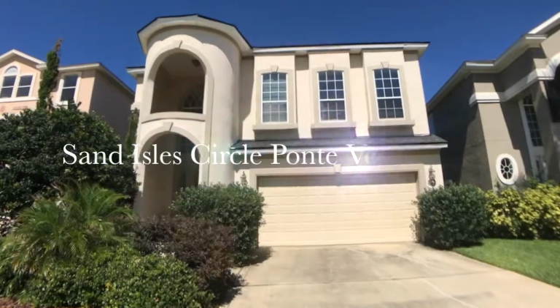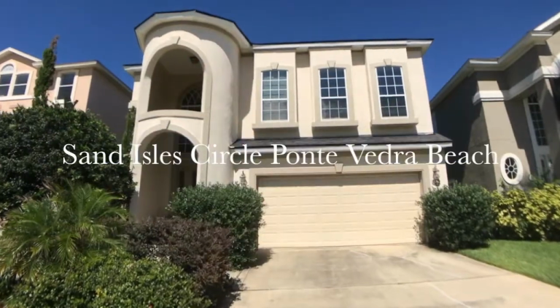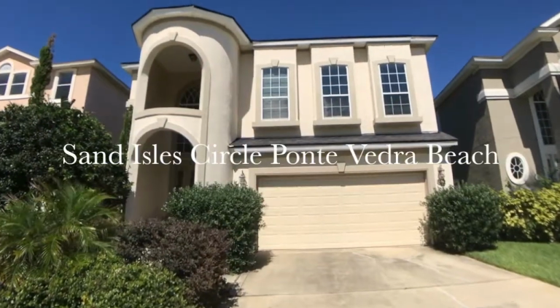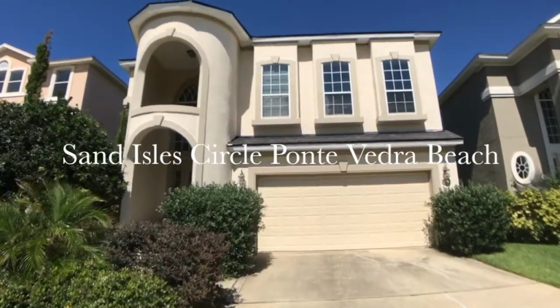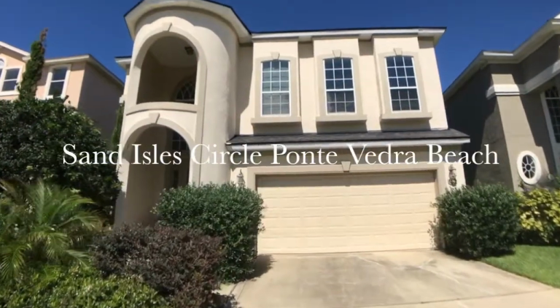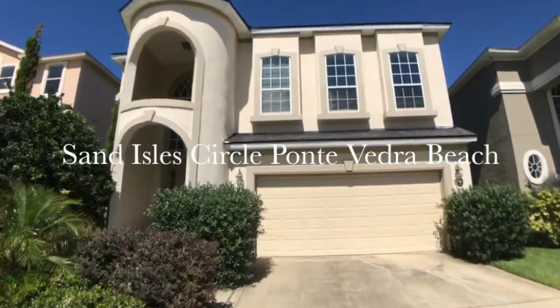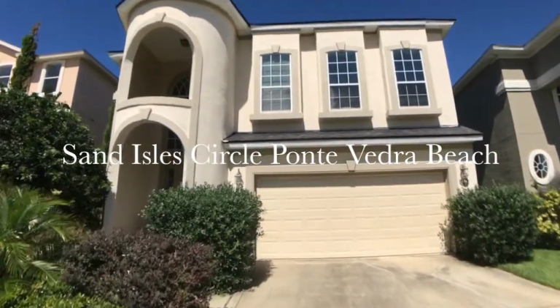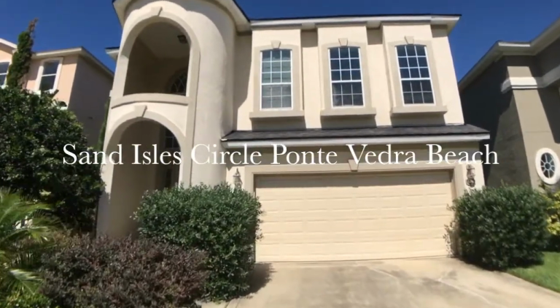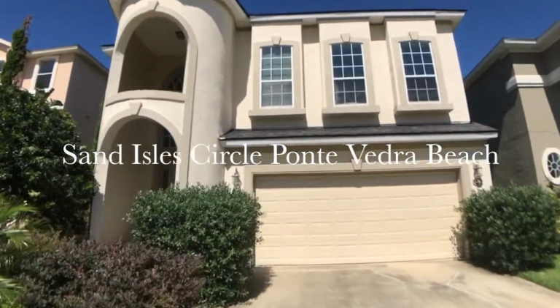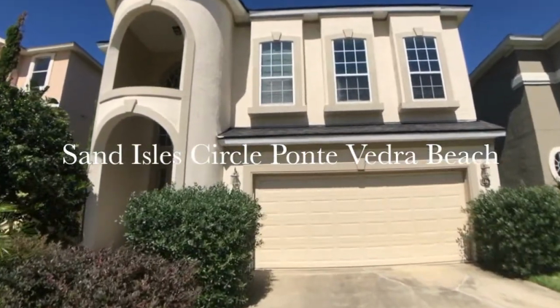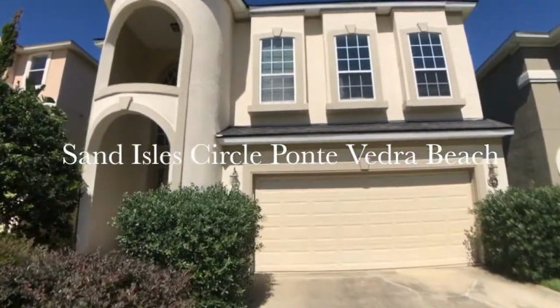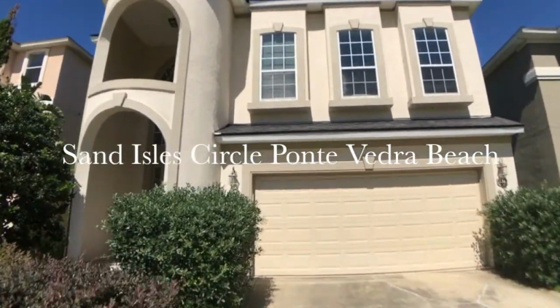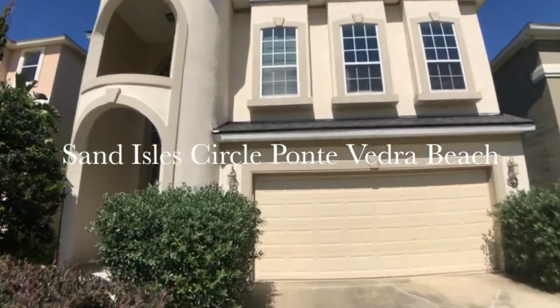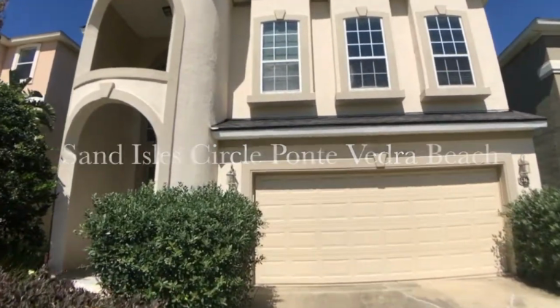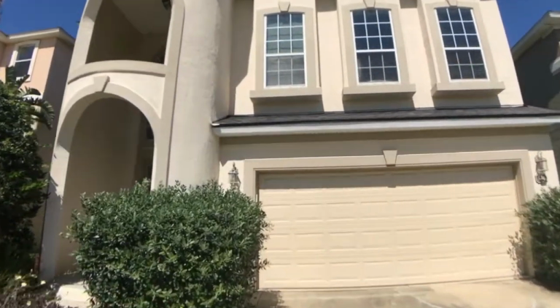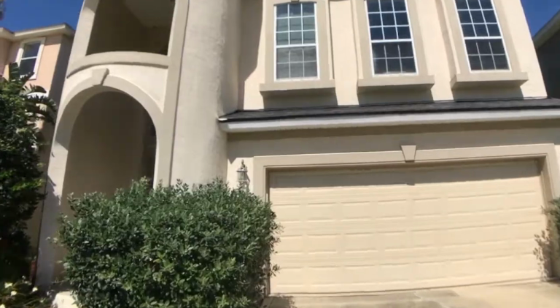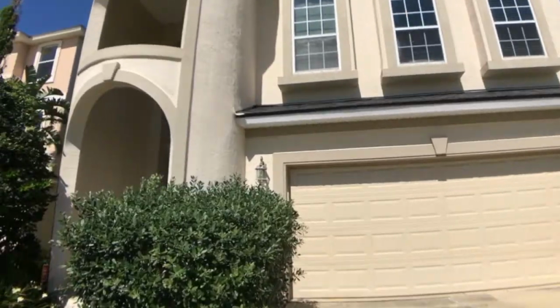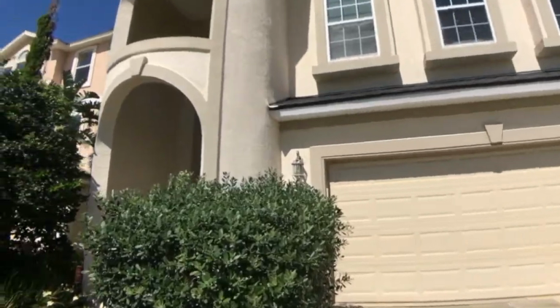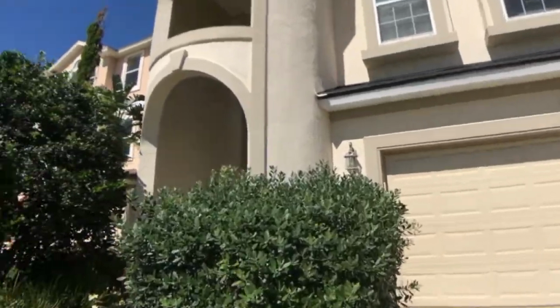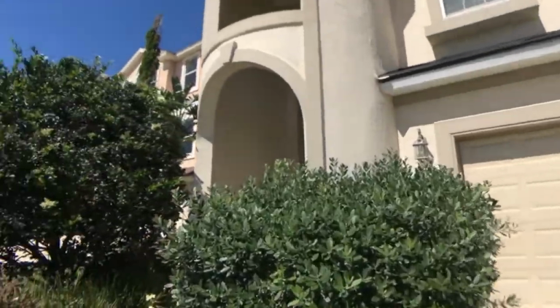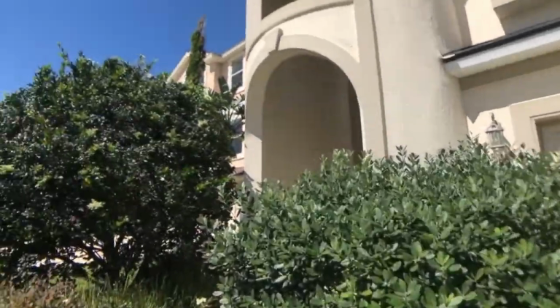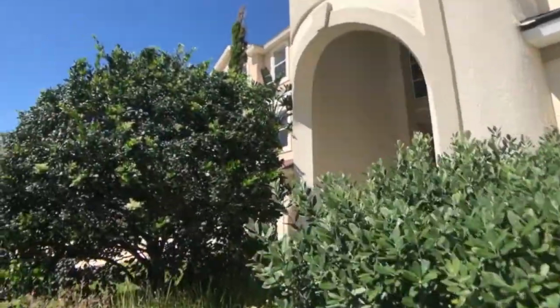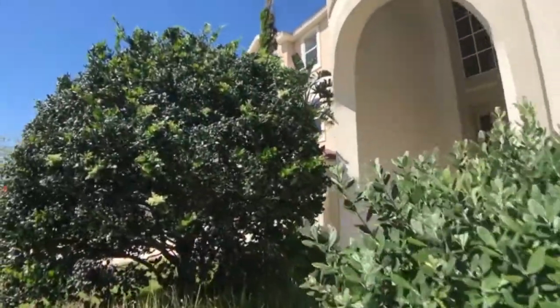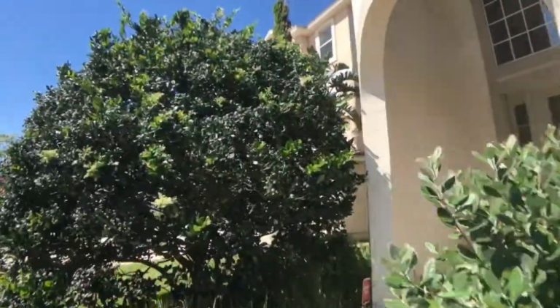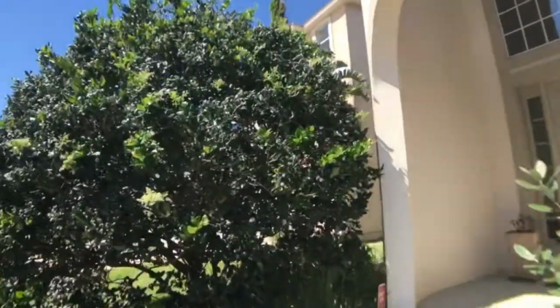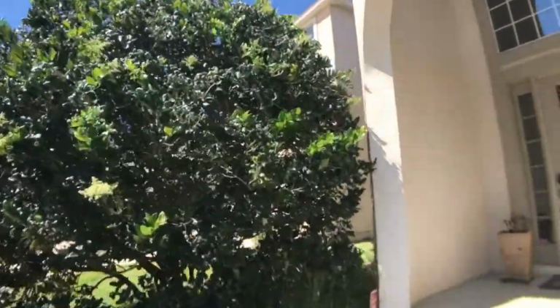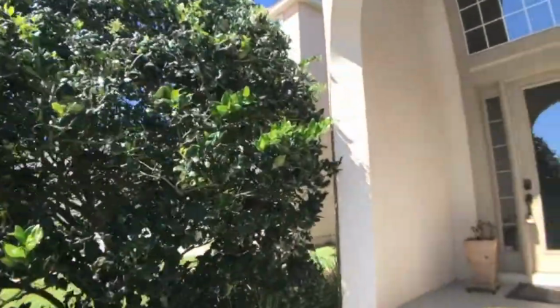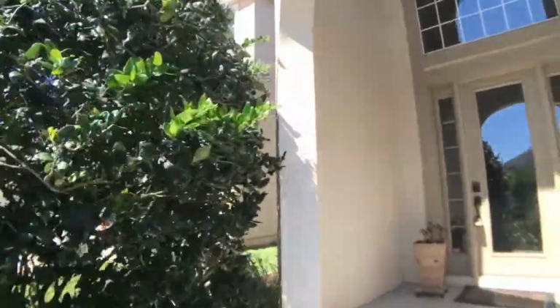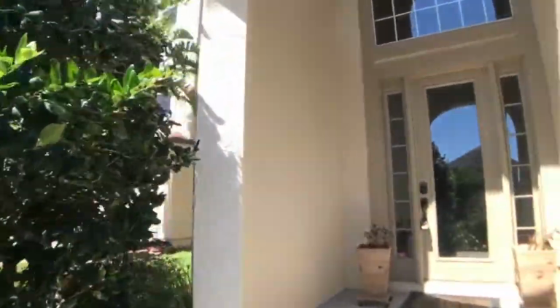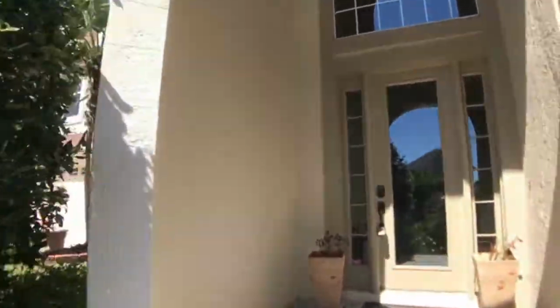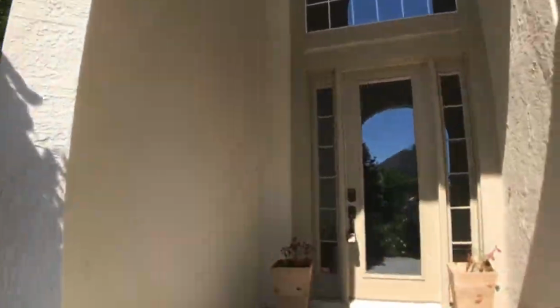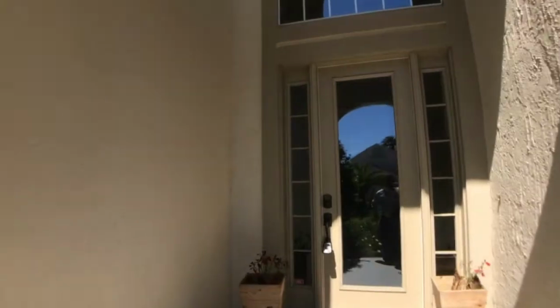I'm here today to do a walkthrough at 676 Sand Isle Circle in Turtle Shores Community in South Ponte Vedra Beach. This is an amazing property.